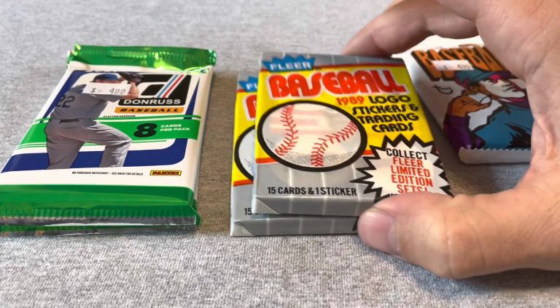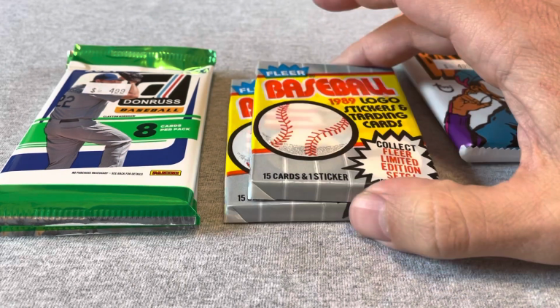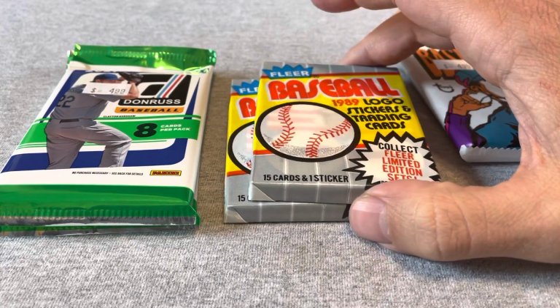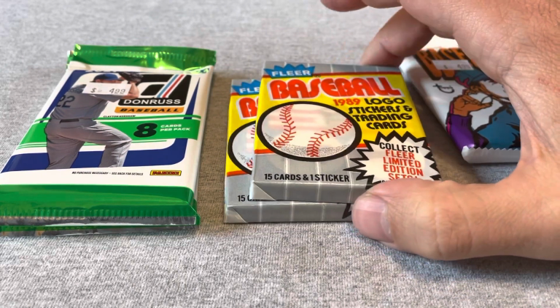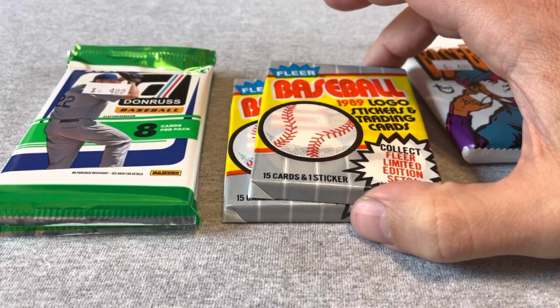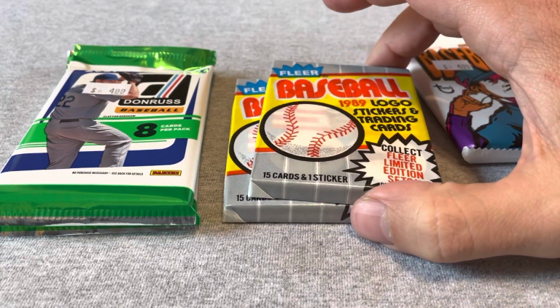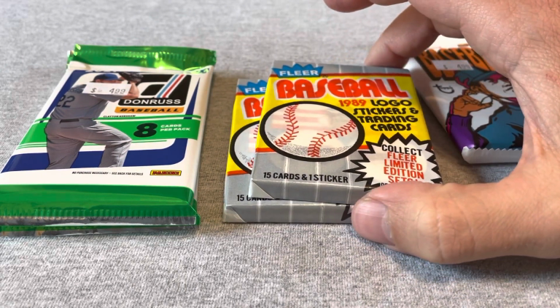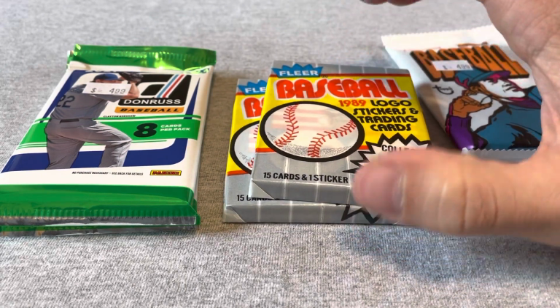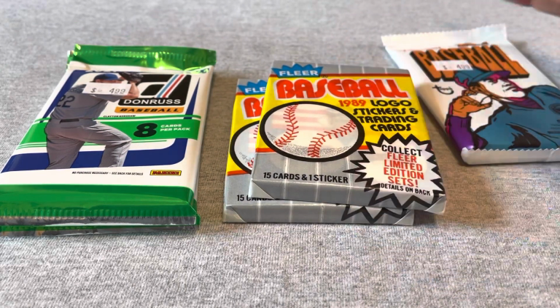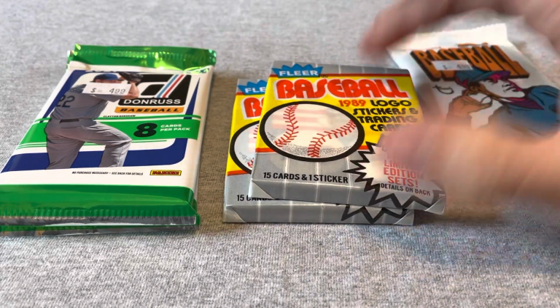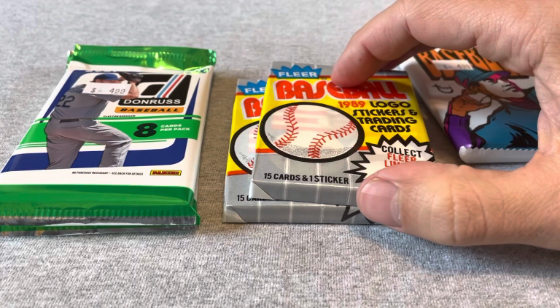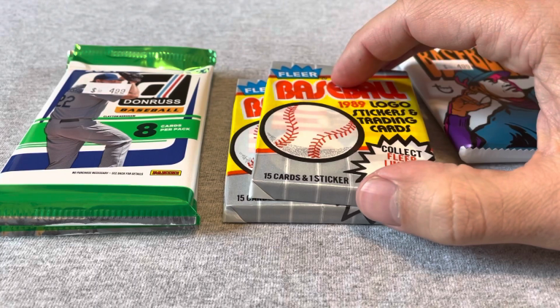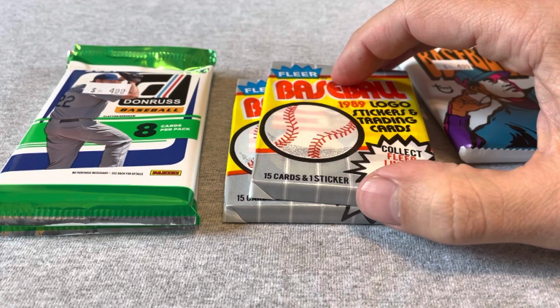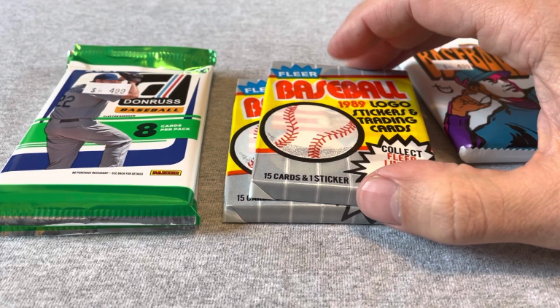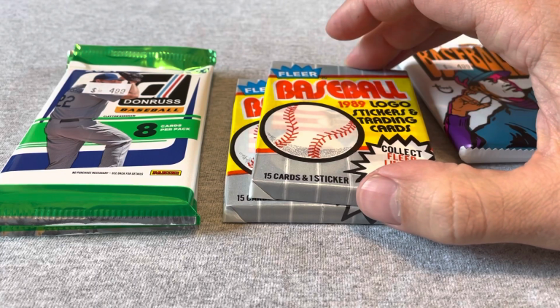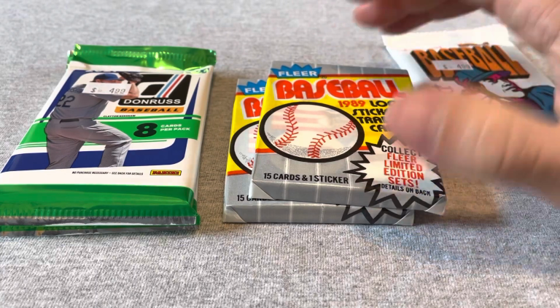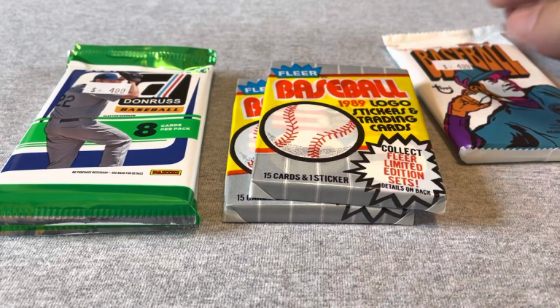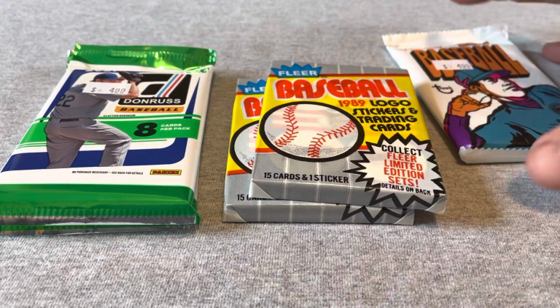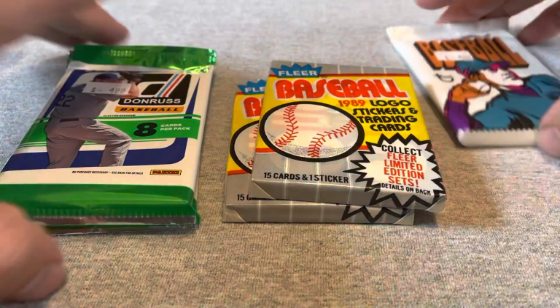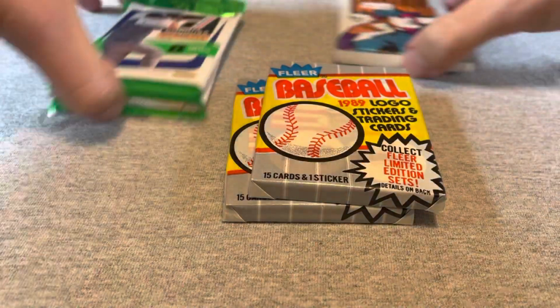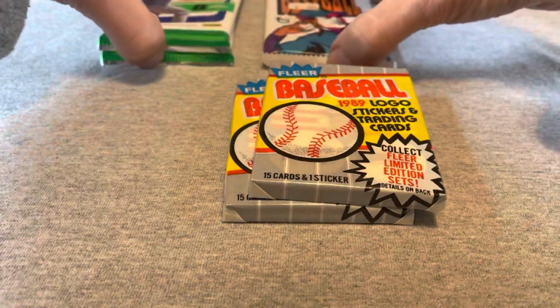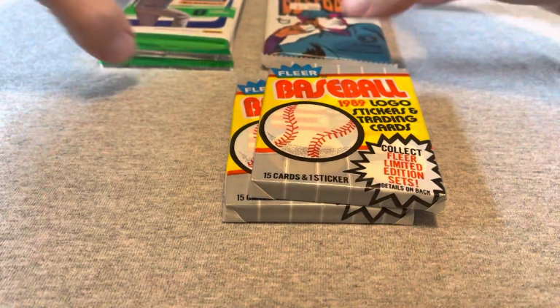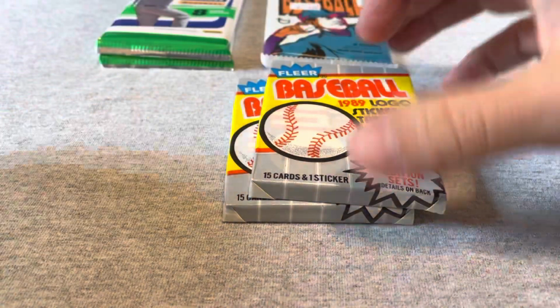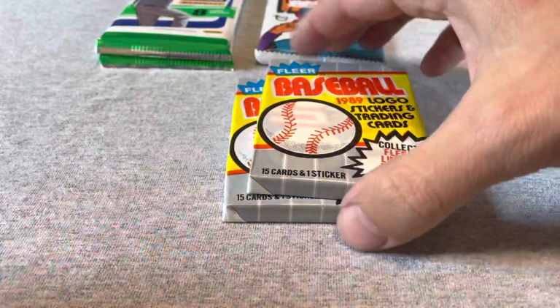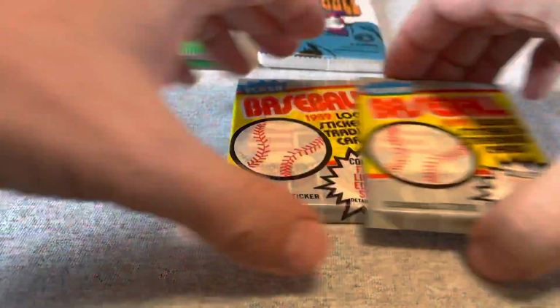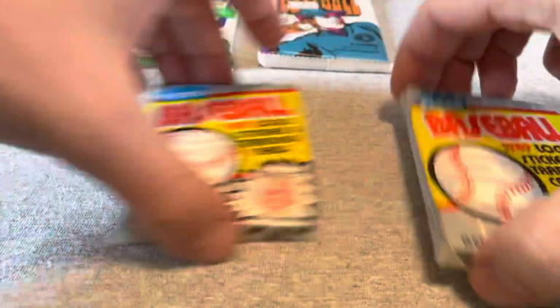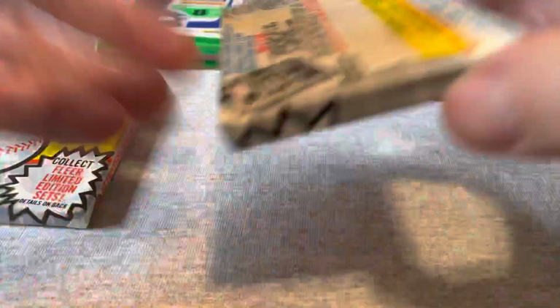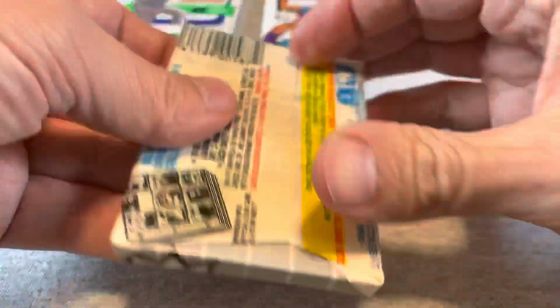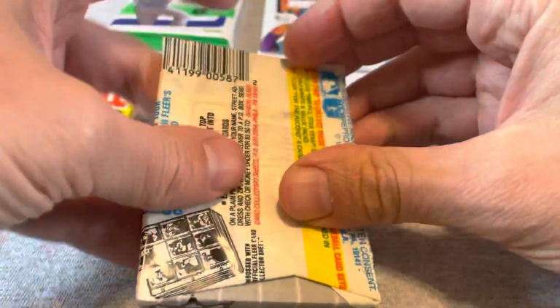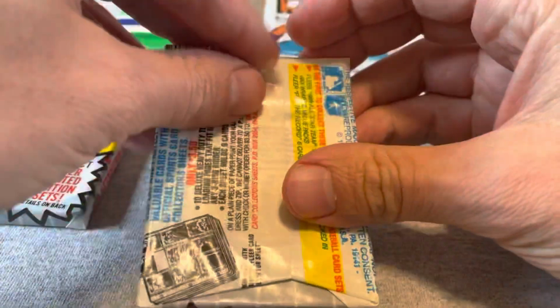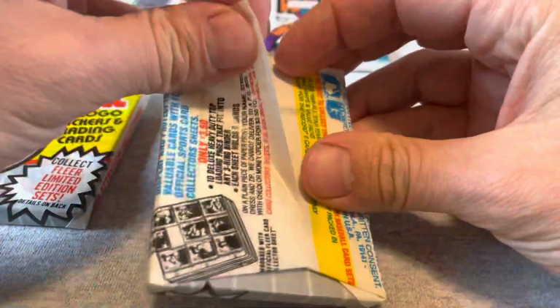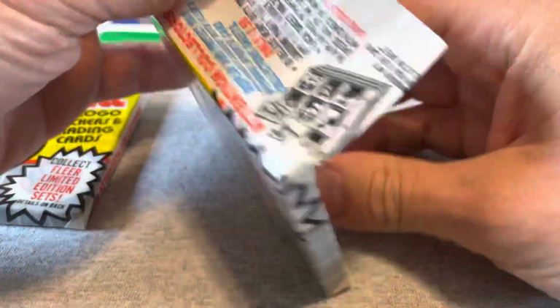Maybe find that Billy Ripken, Randy Johnson, Smoltz, Biggio — we'll start with those ones. I highly doubt there would be a second Ripken.